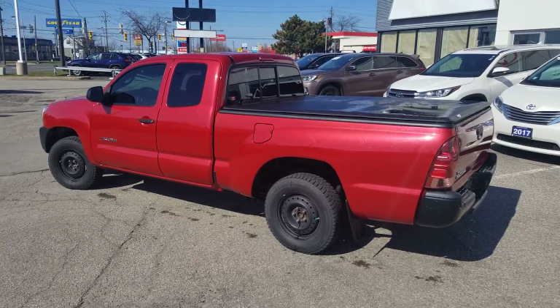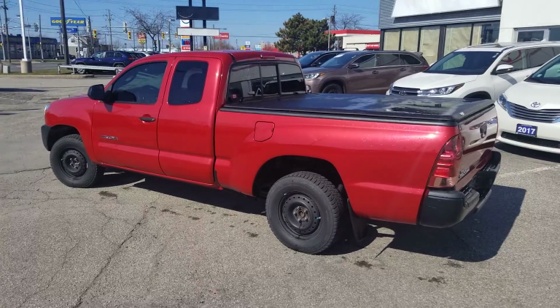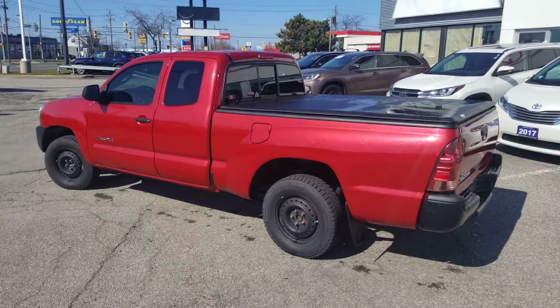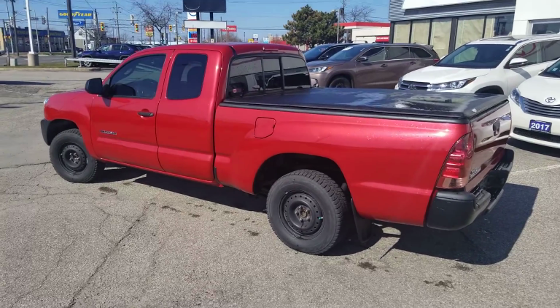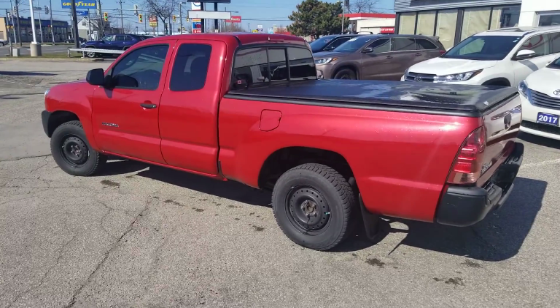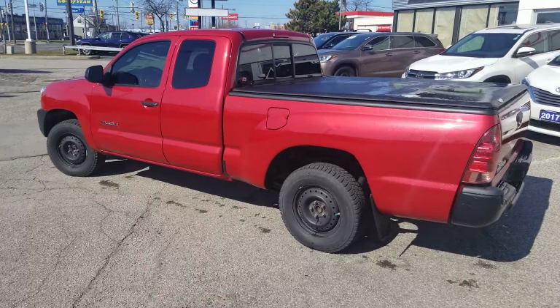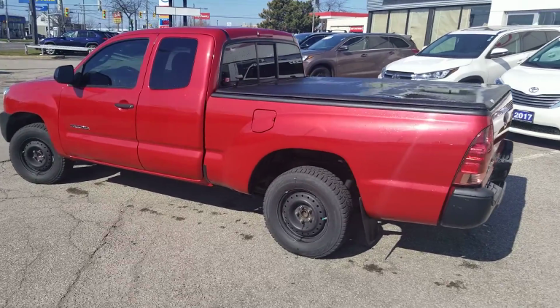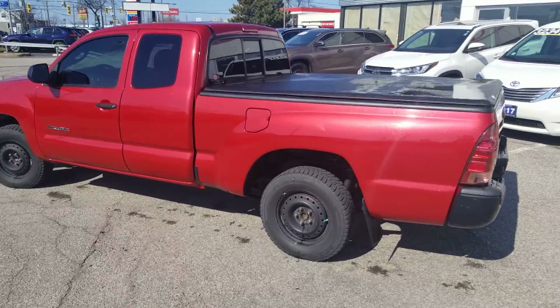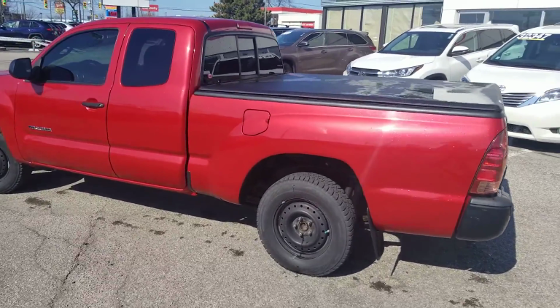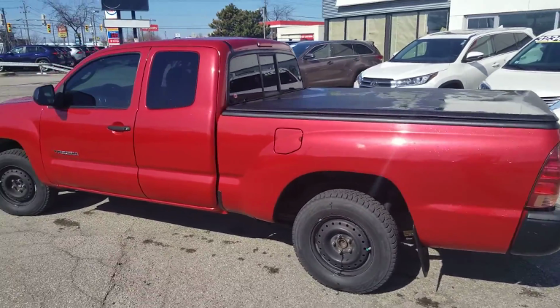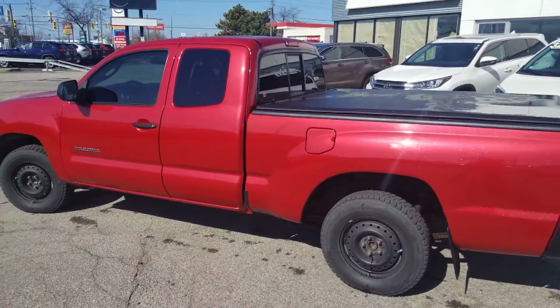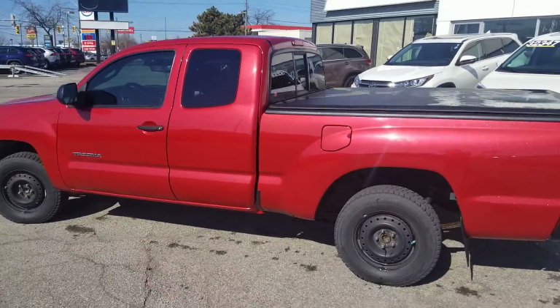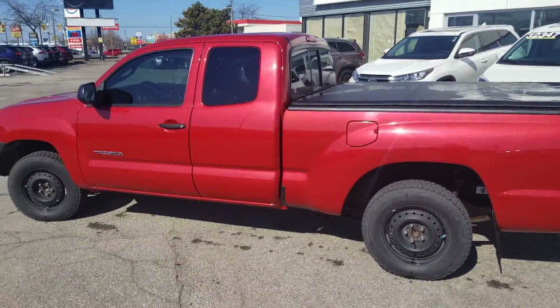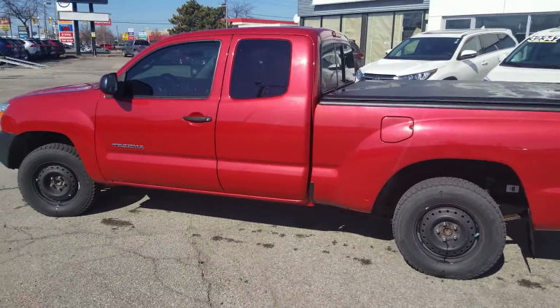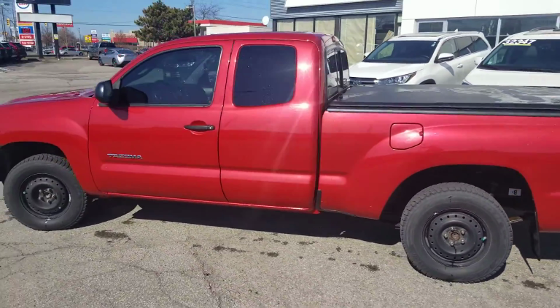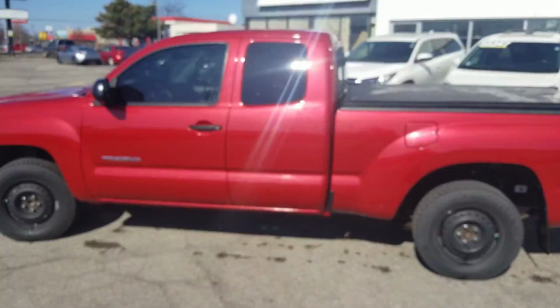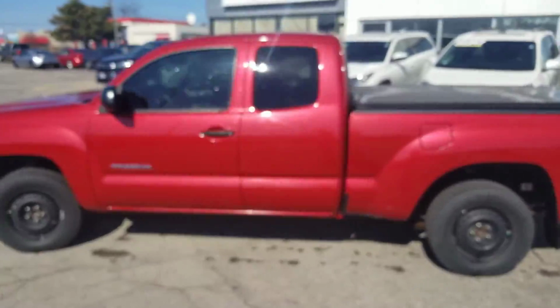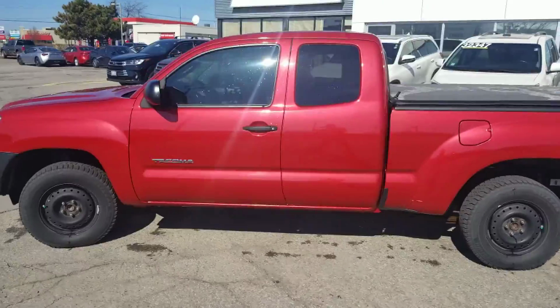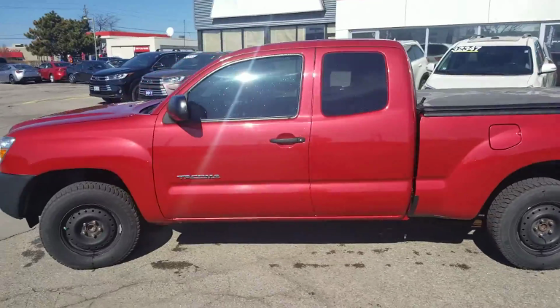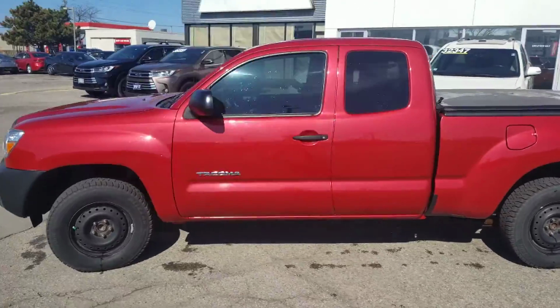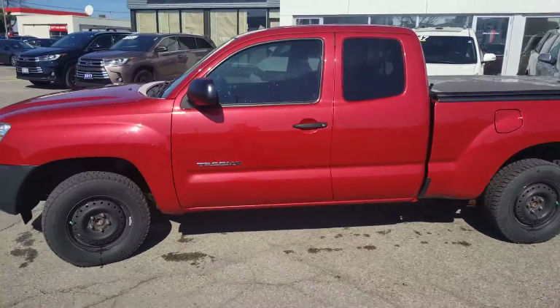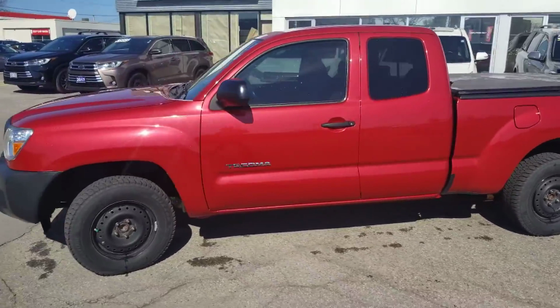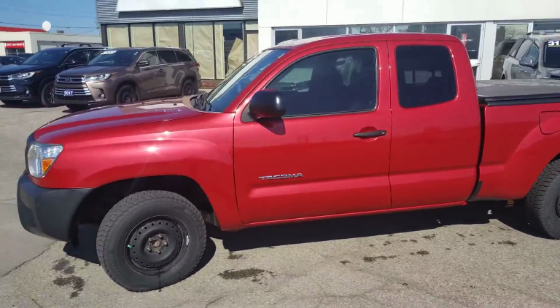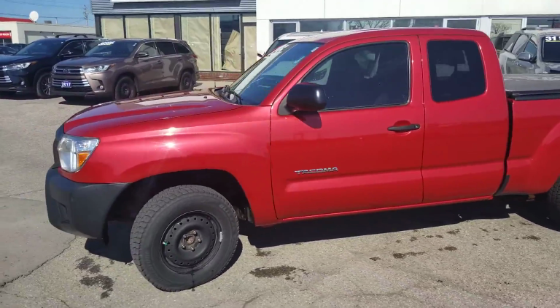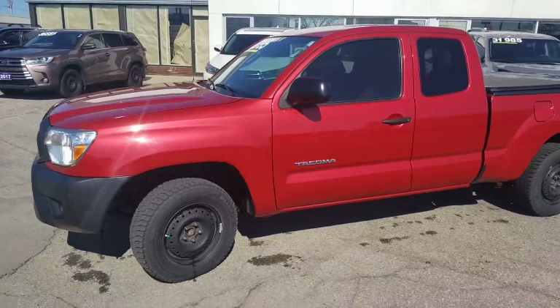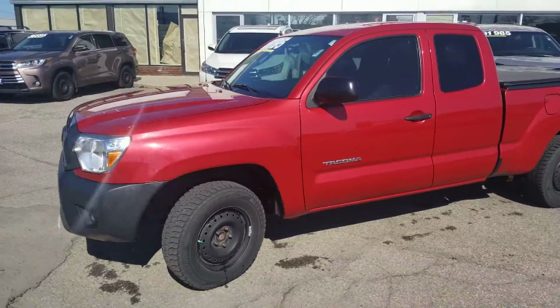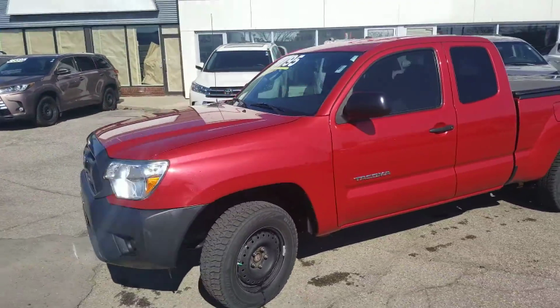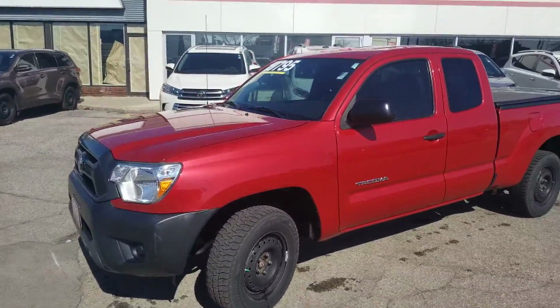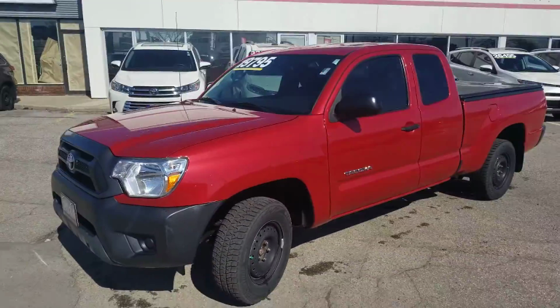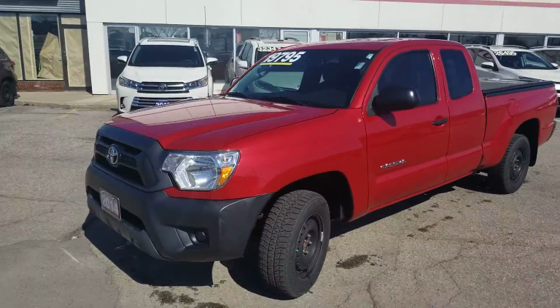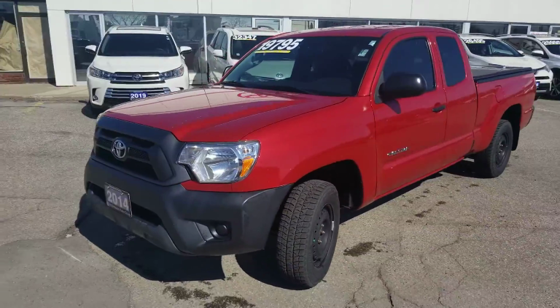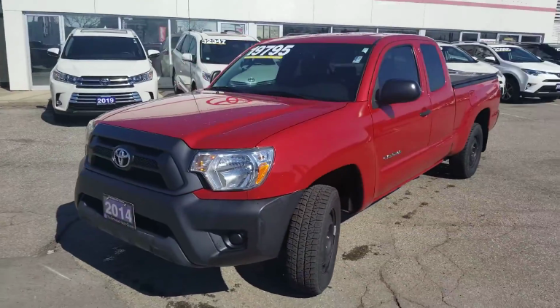Hey Dale, Sean Boss here from Performance Toyota. Want to give you a quick video of this truck you inquired on. Thanks so much for giving us a chance to earn your business.